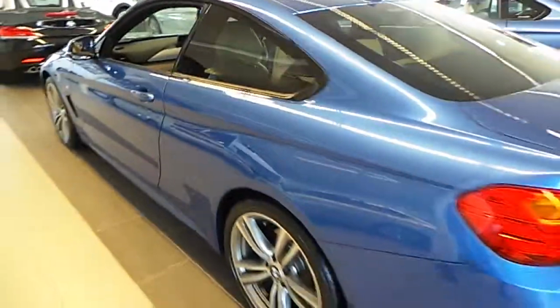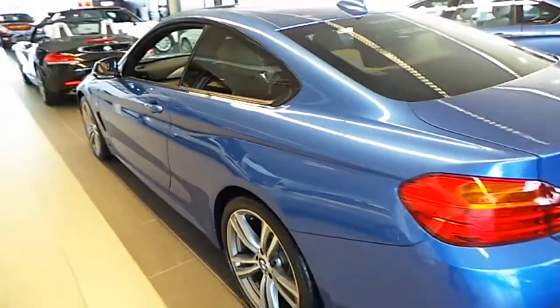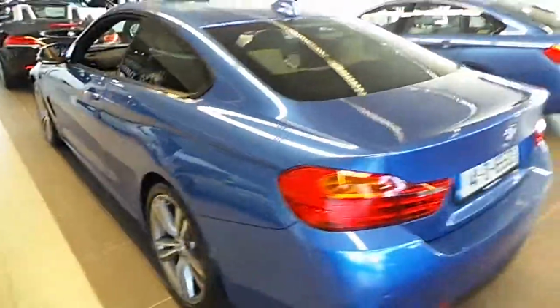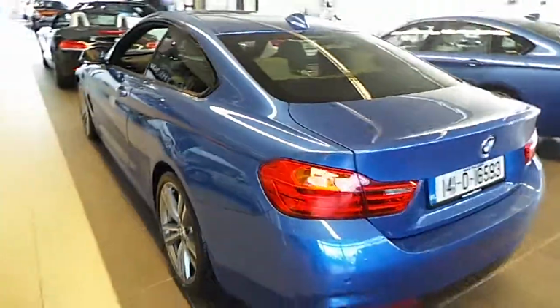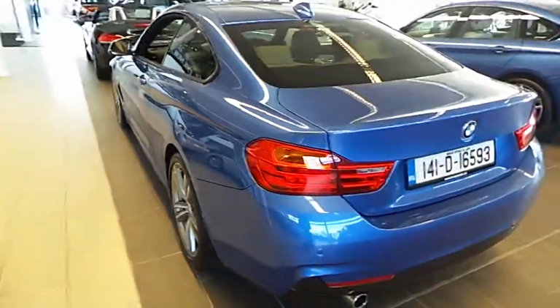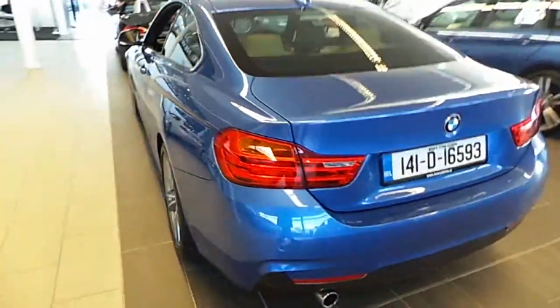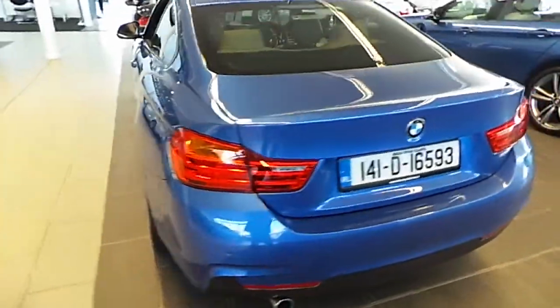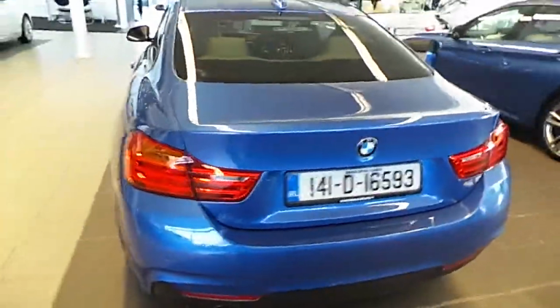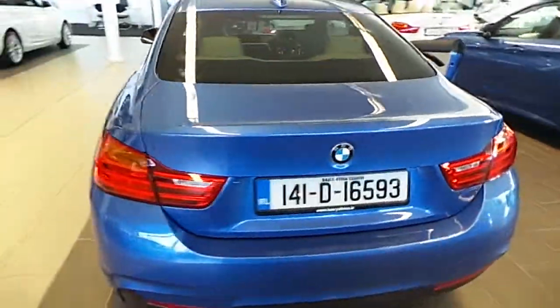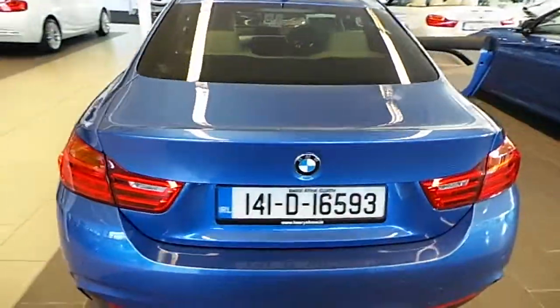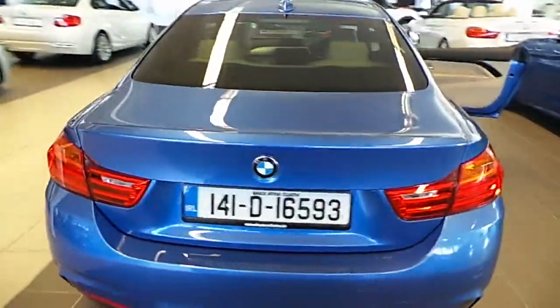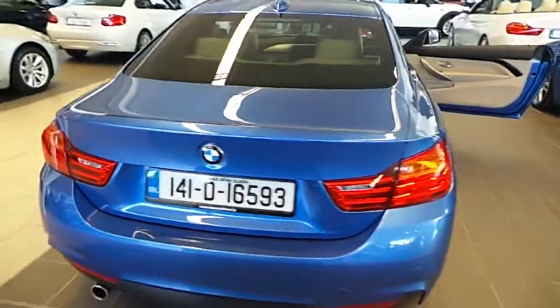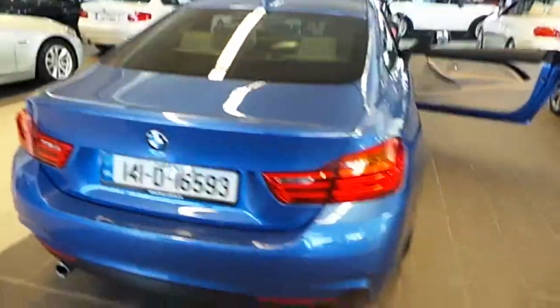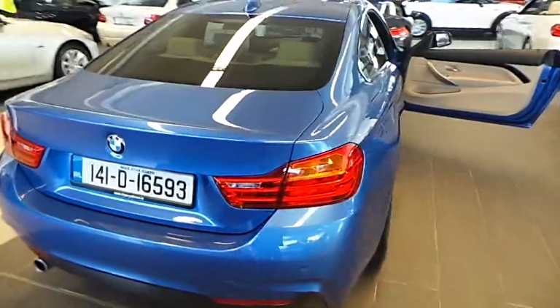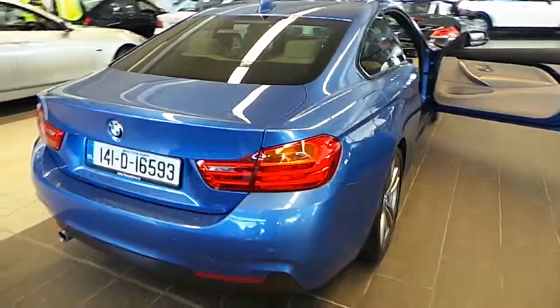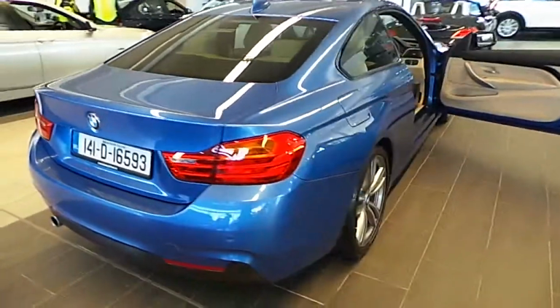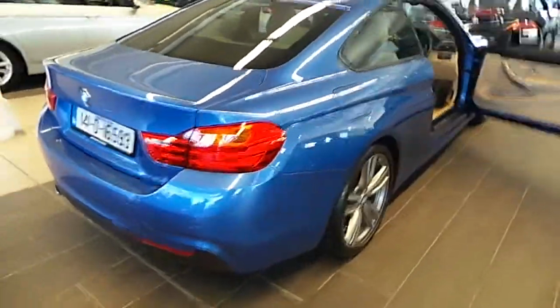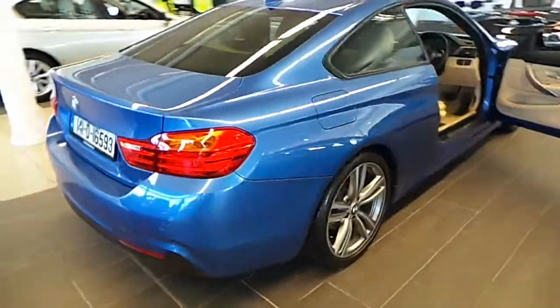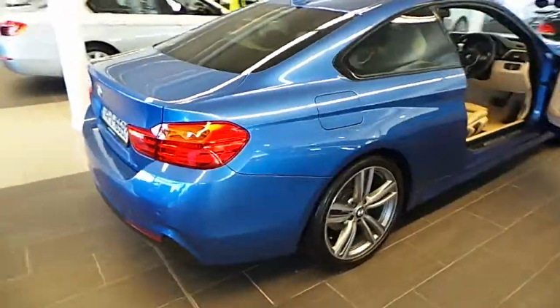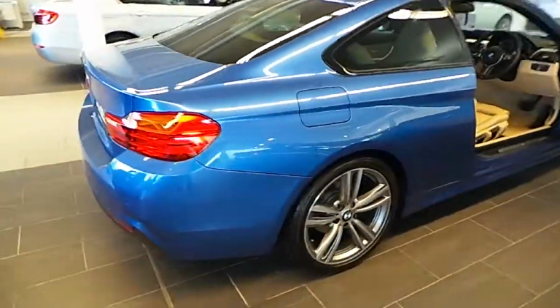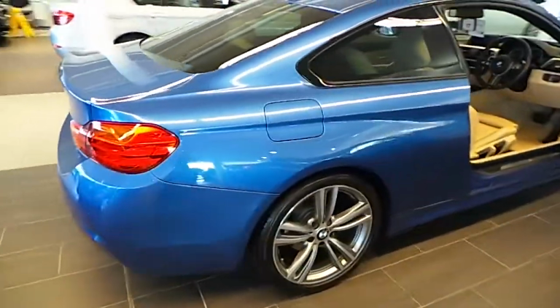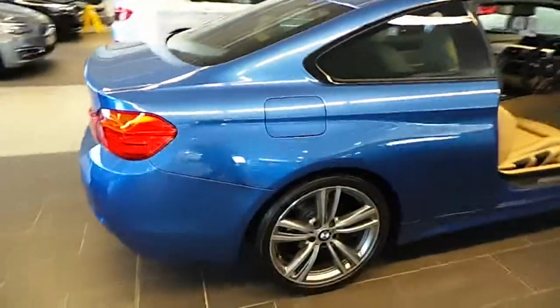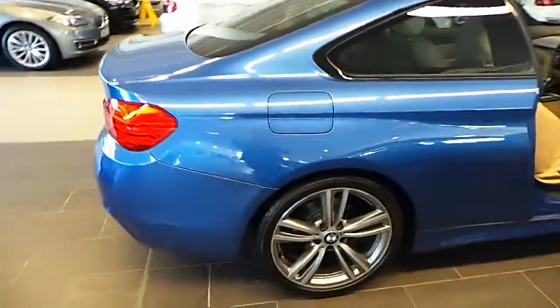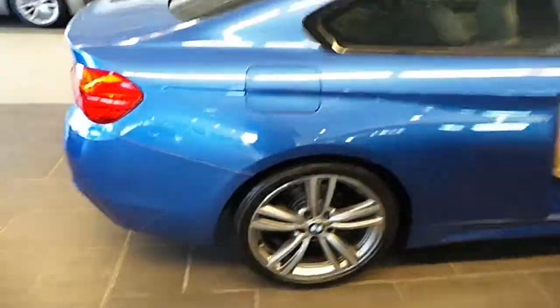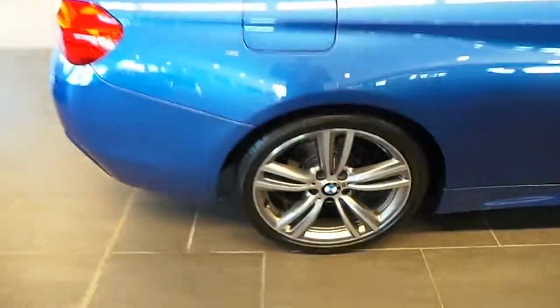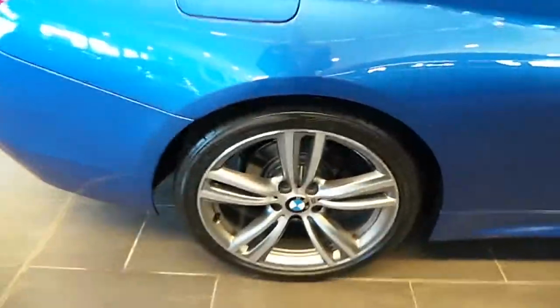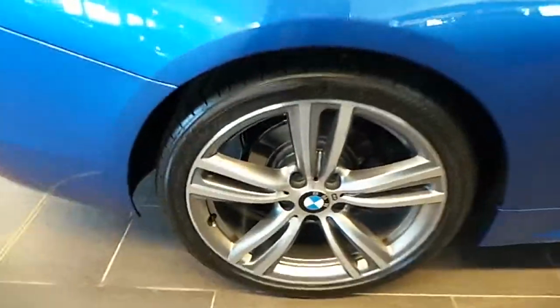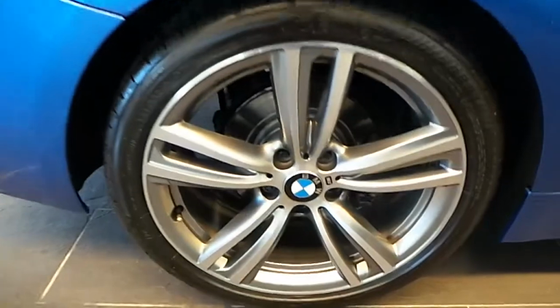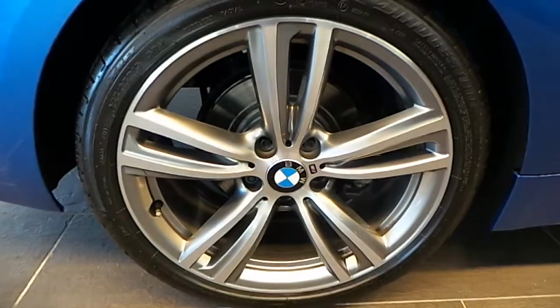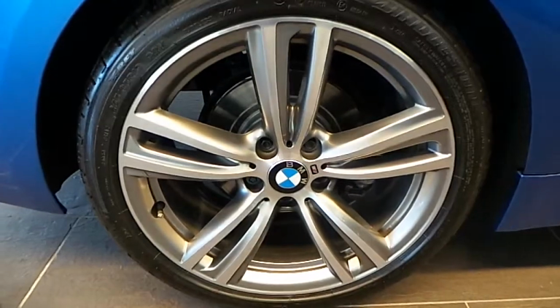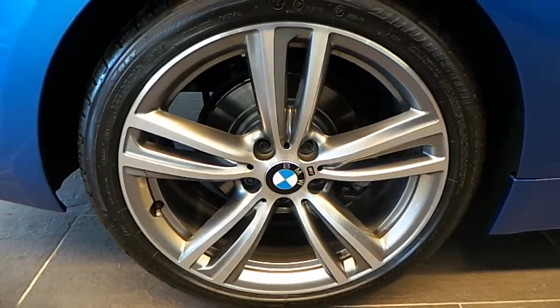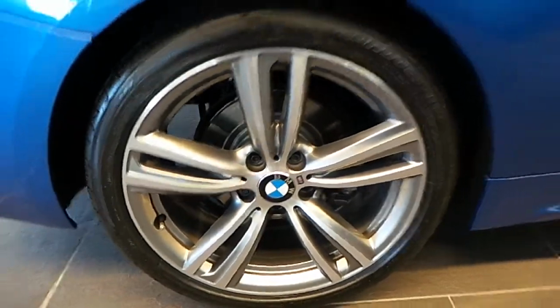This car is finished in Estrell Blue Metallic. This car has only 3,600 kilometers with a full BMW service history. This car also has sun-protected back windows and 19 inch M Sport alloy wheels.